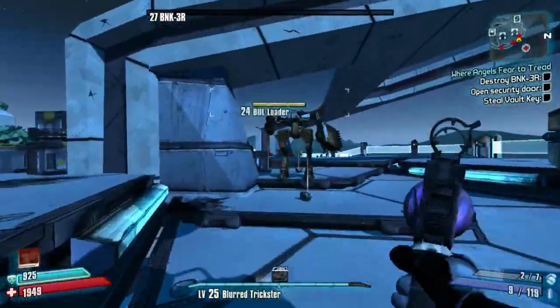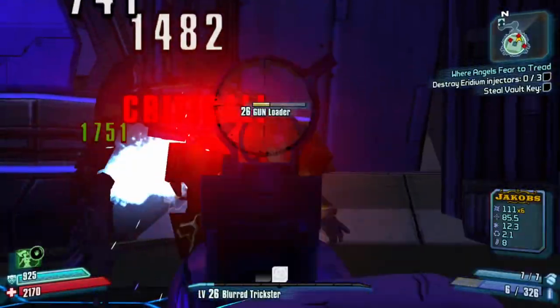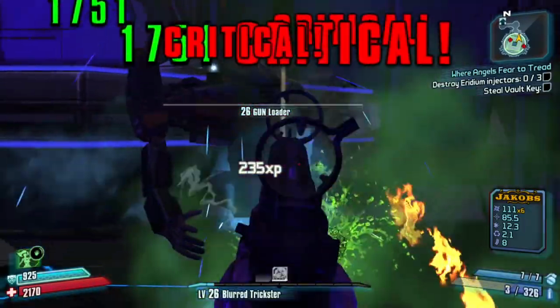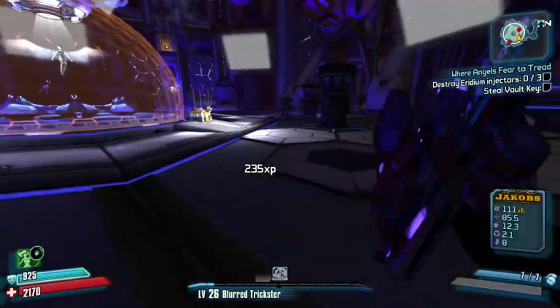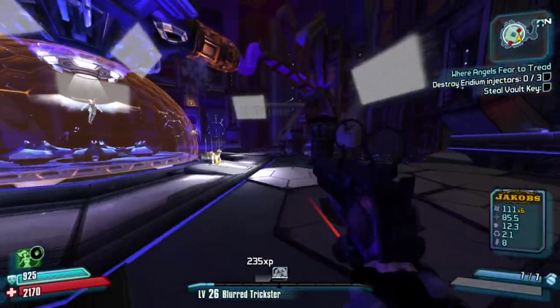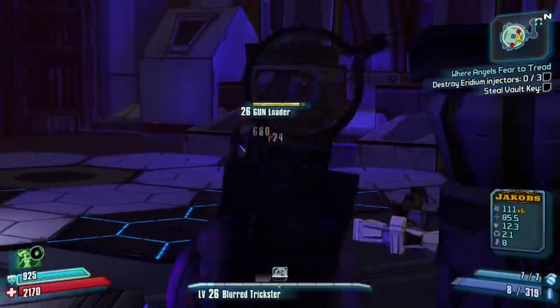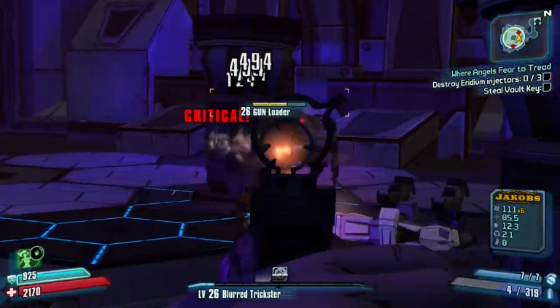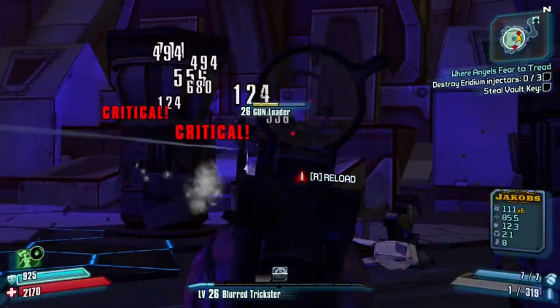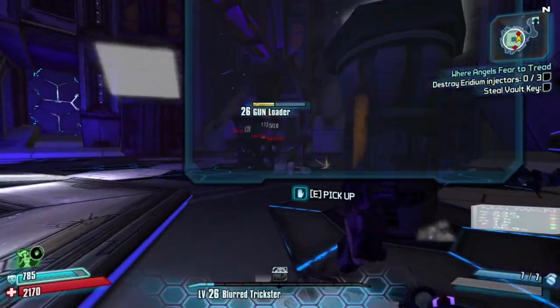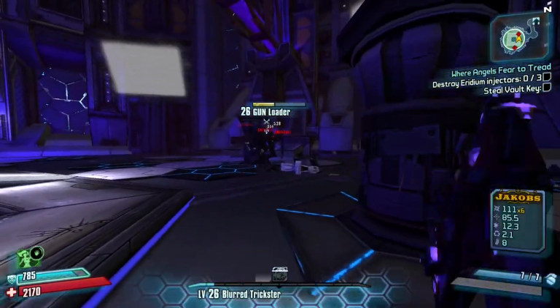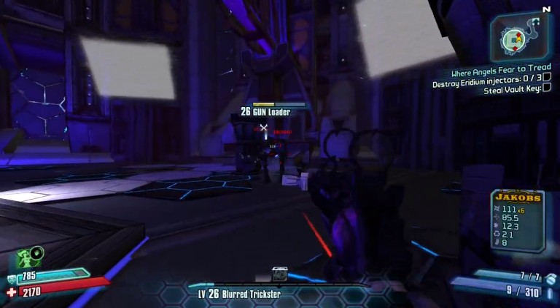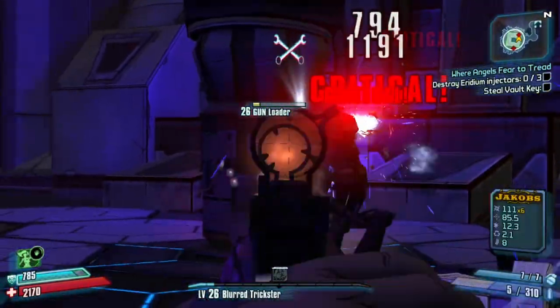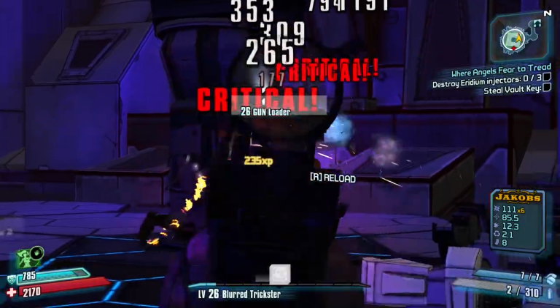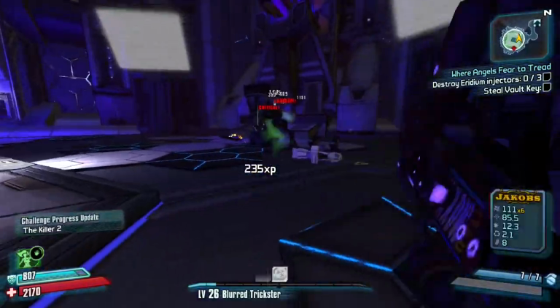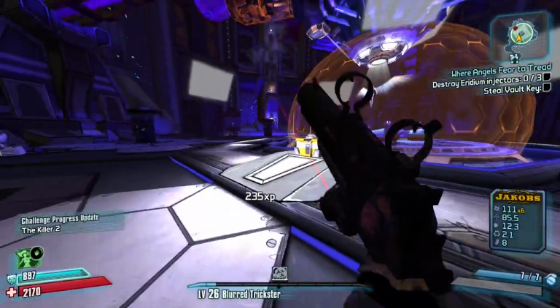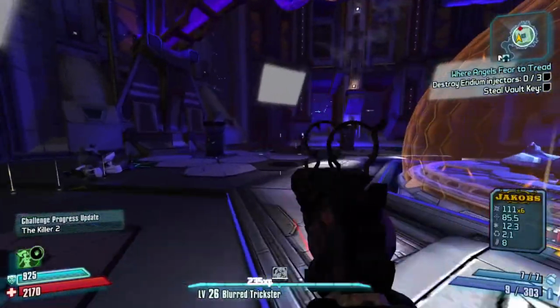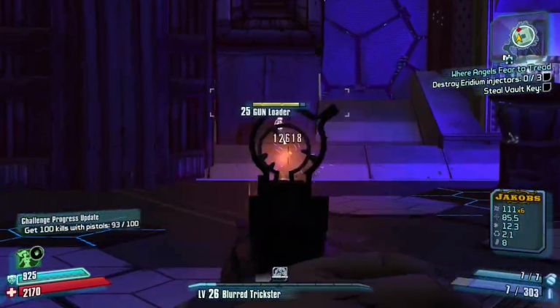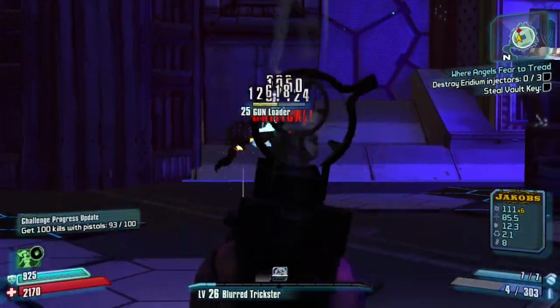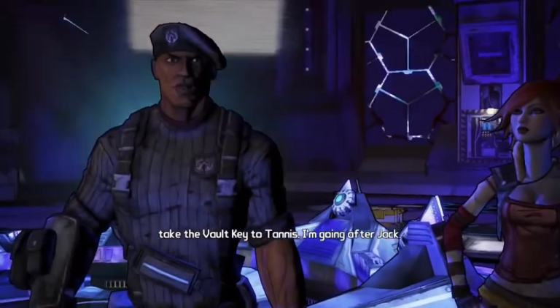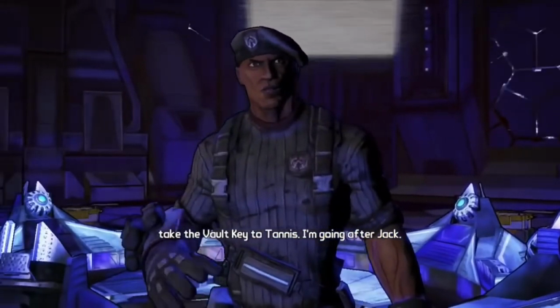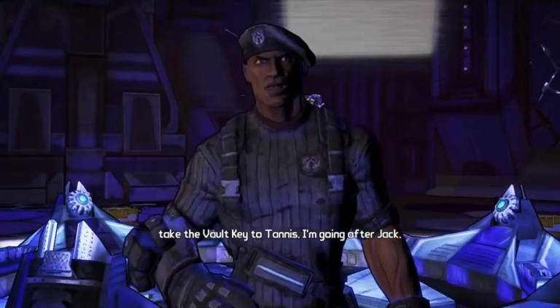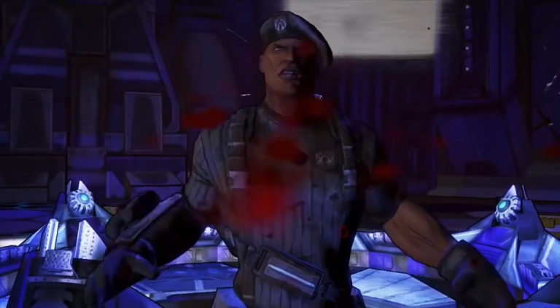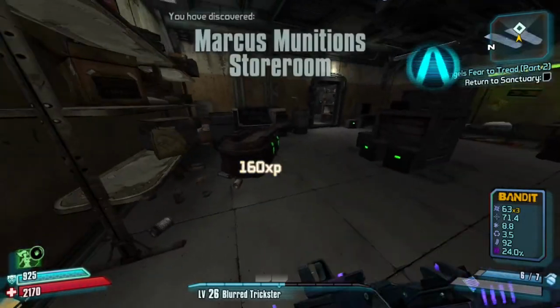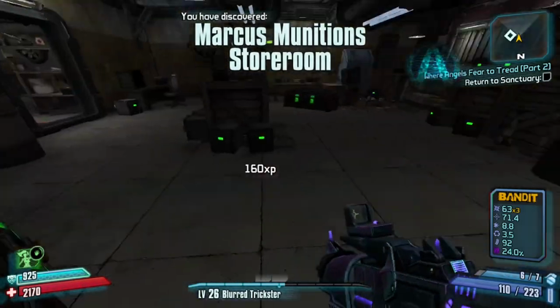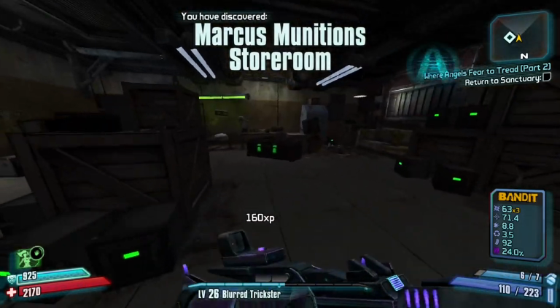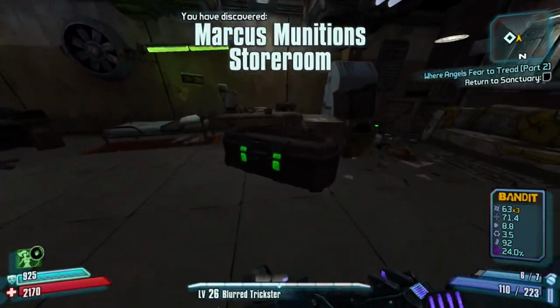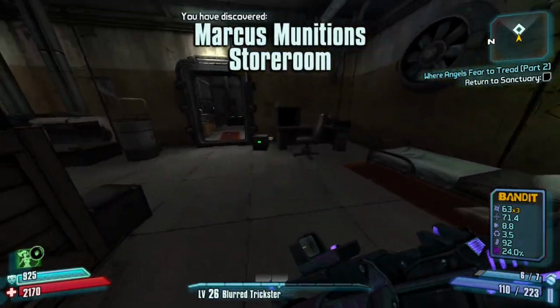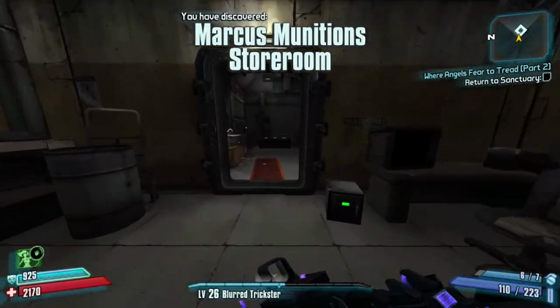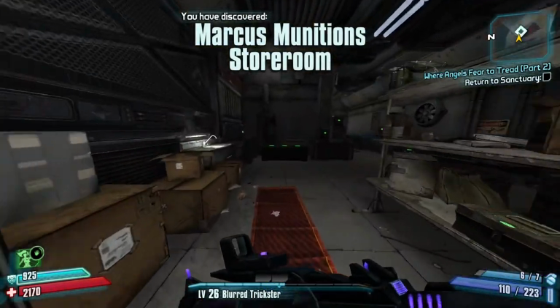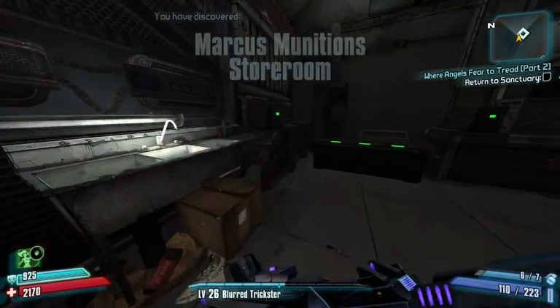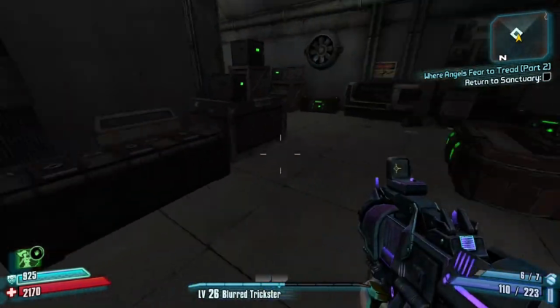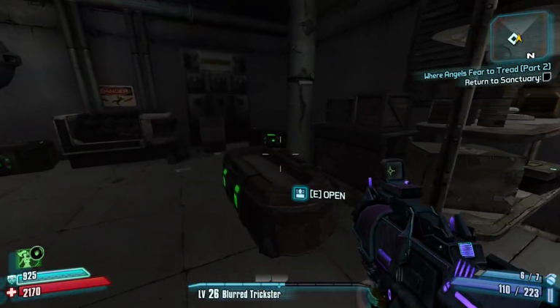Now comes the most fun part of the story — Control Core Angel. It's just 15 minutes of boring mobbing, not too much to say about that. The chest room after is the same as the midgets — you can farm it with read-only, but I usually don't bother. Once I get out, I pick up the Safe and Sound quest from Marcus.